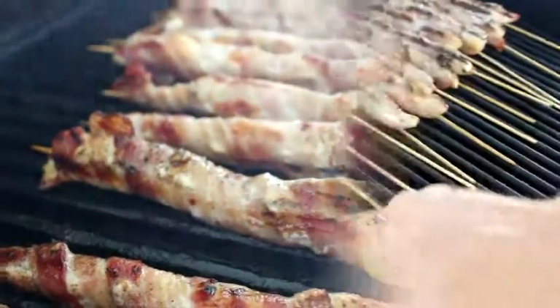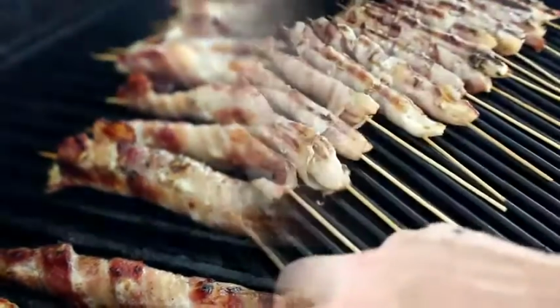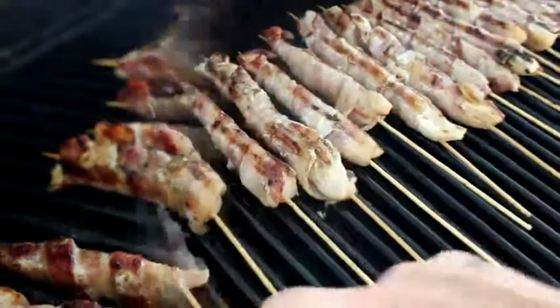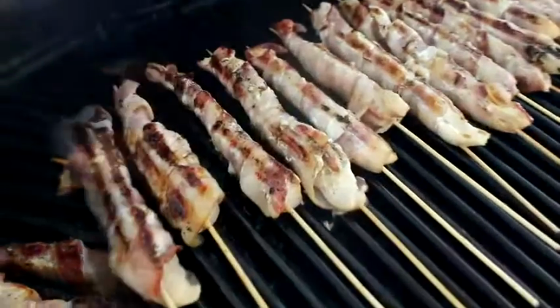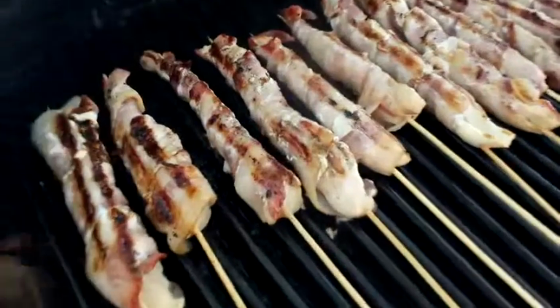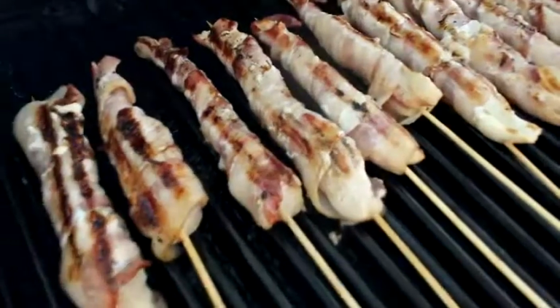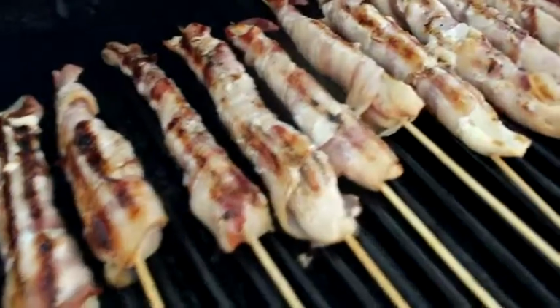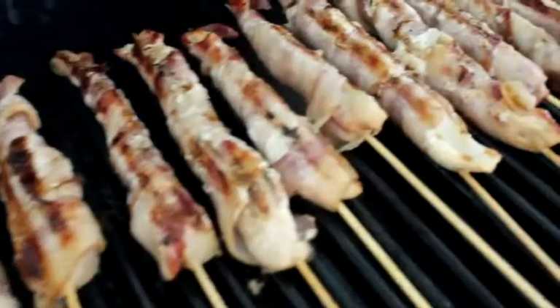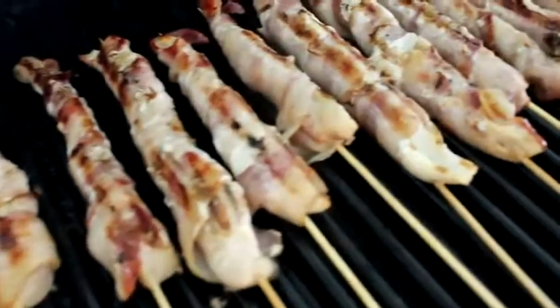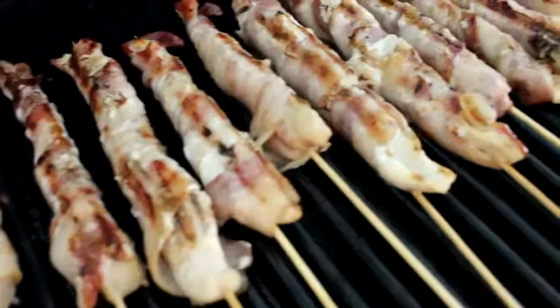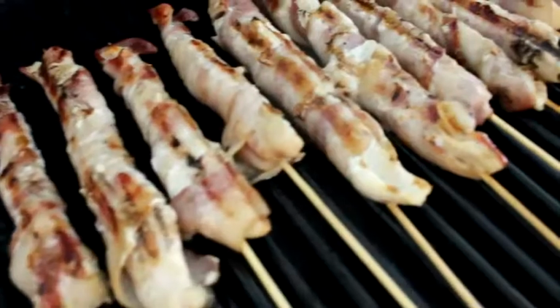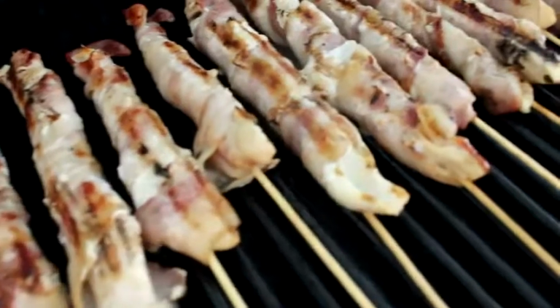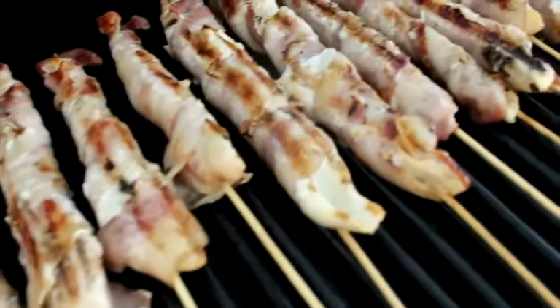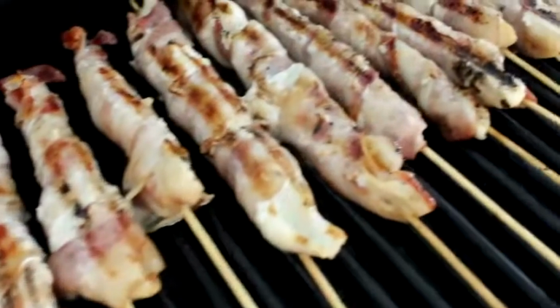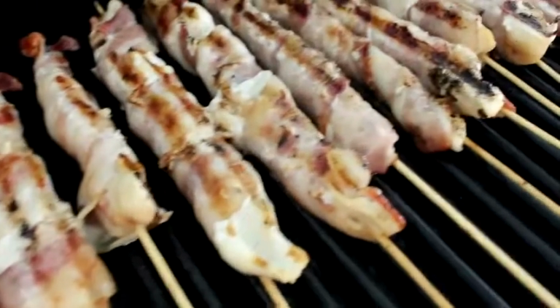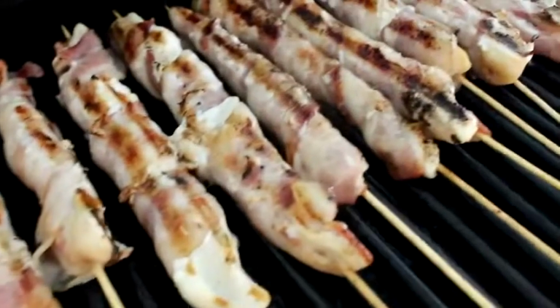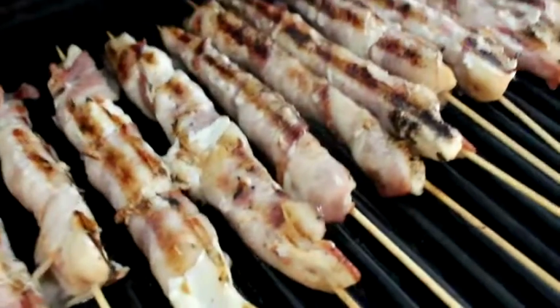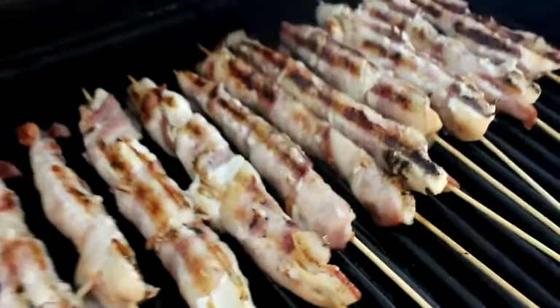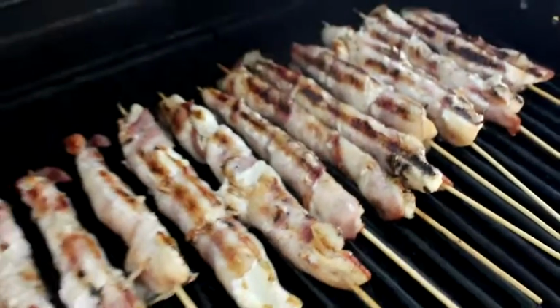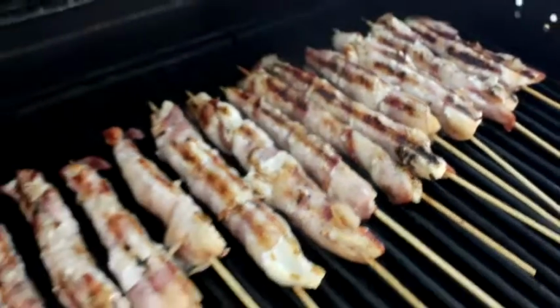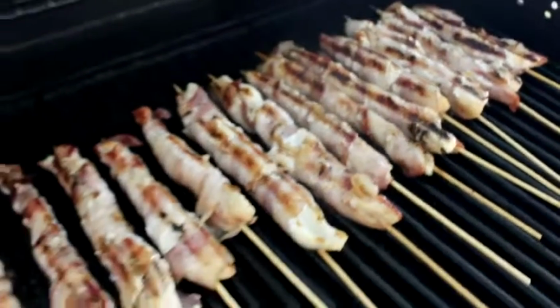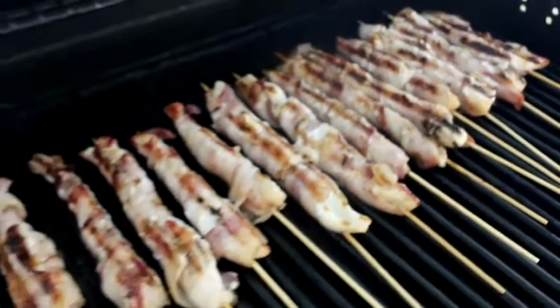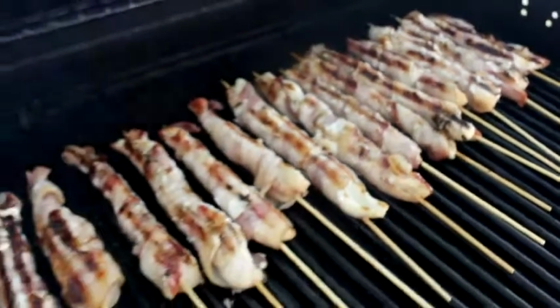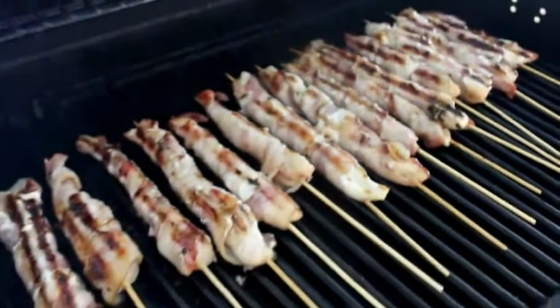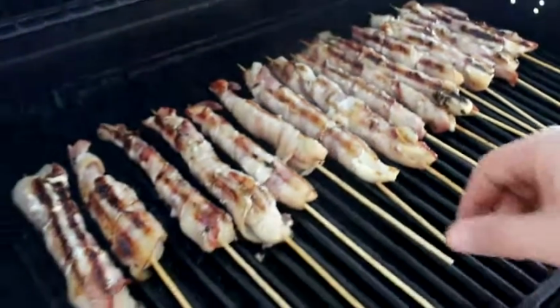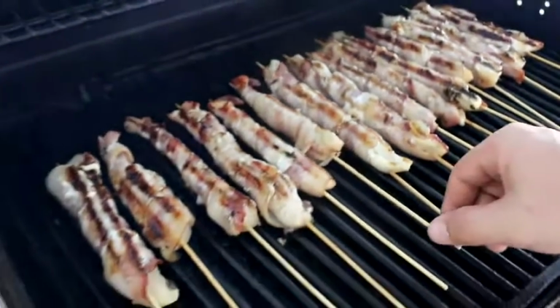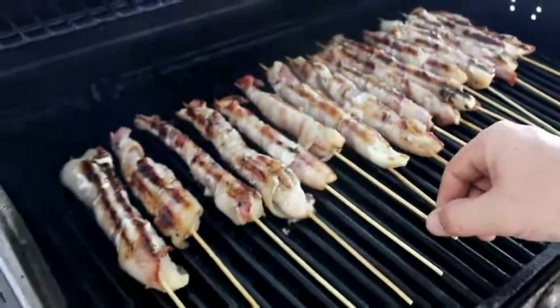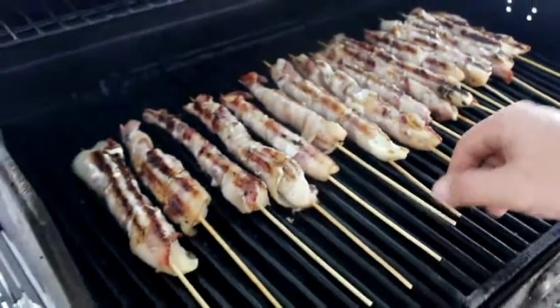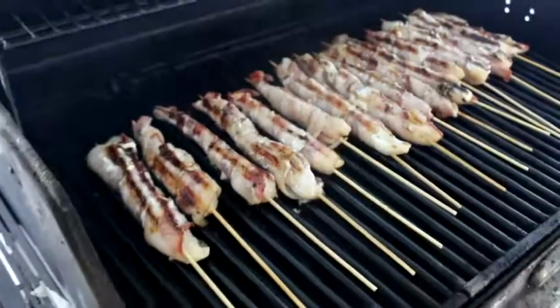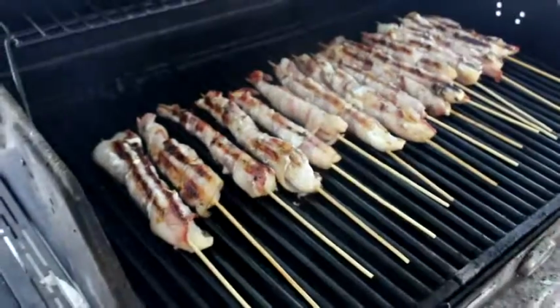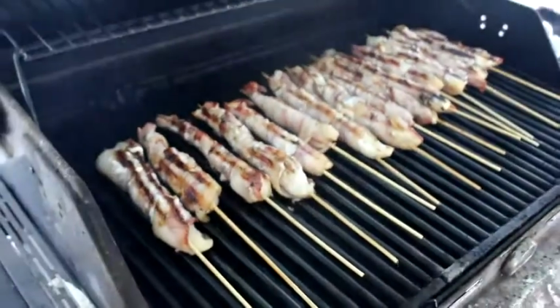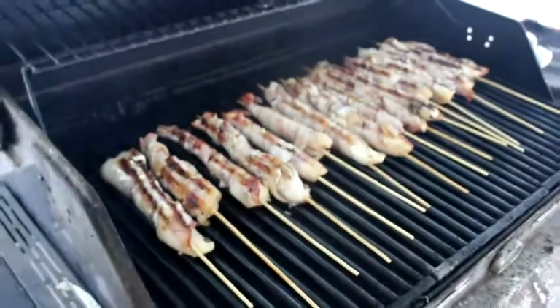Probably about 10-15 minutes. Just keep playing with them until they are all the way done. Chicken's finicky.